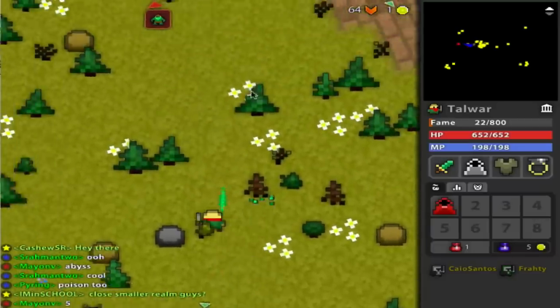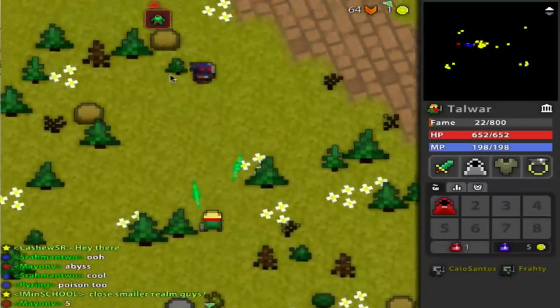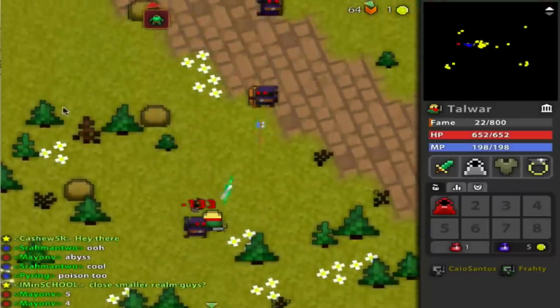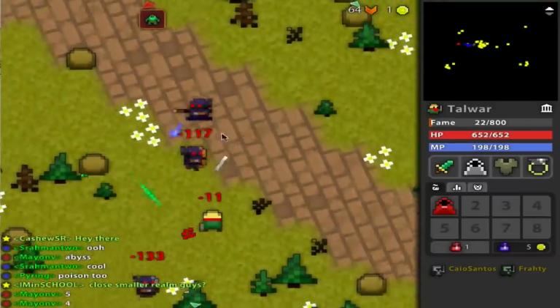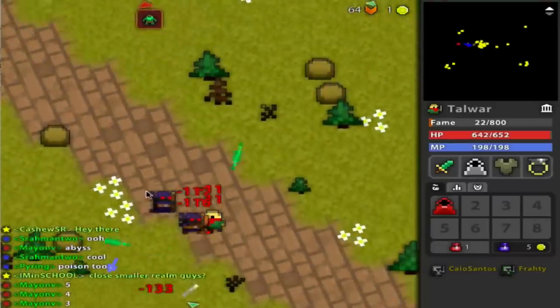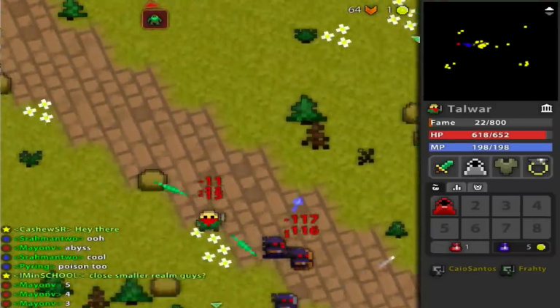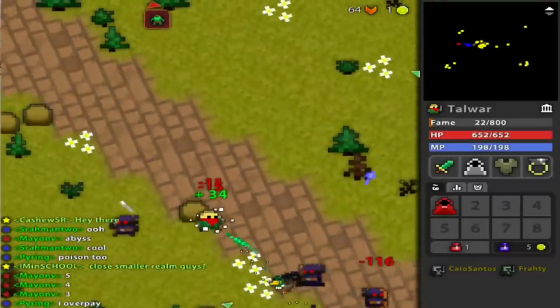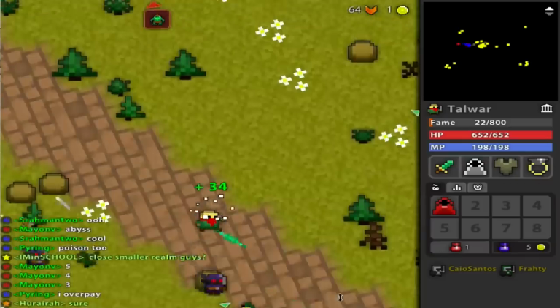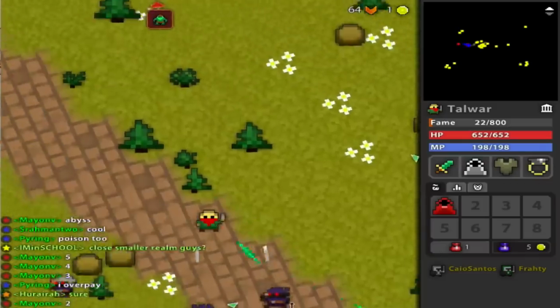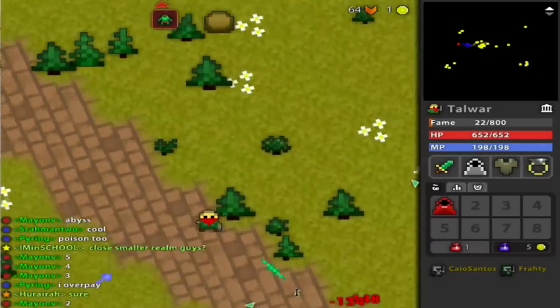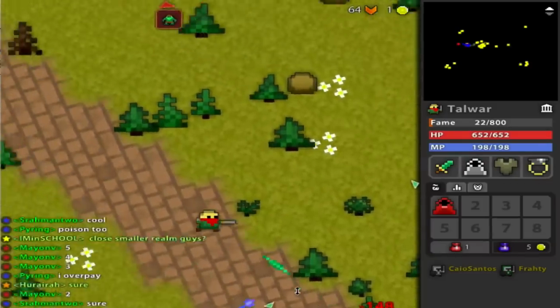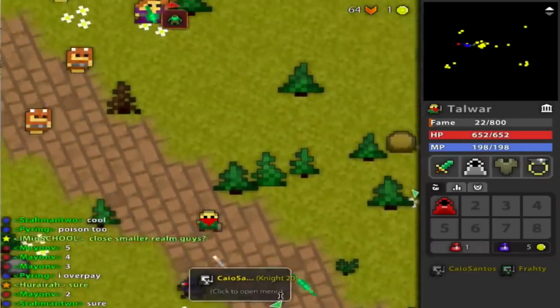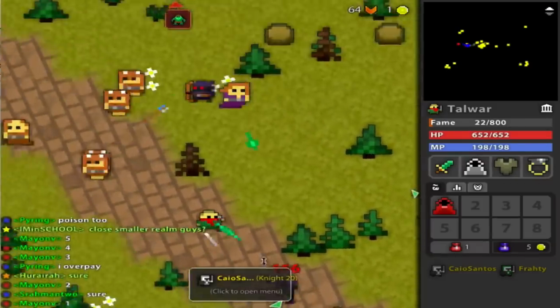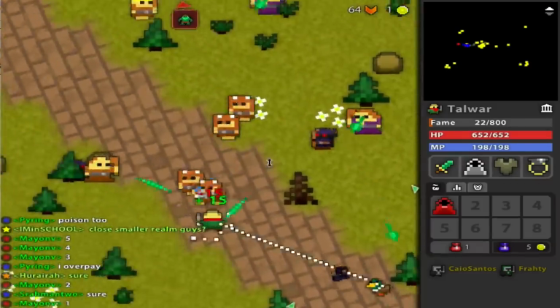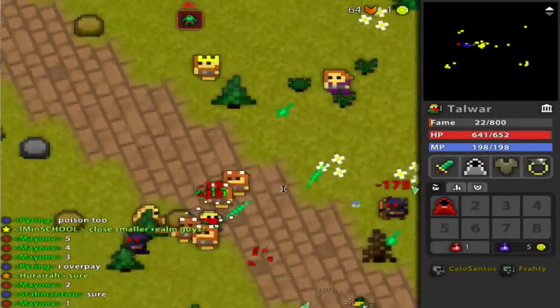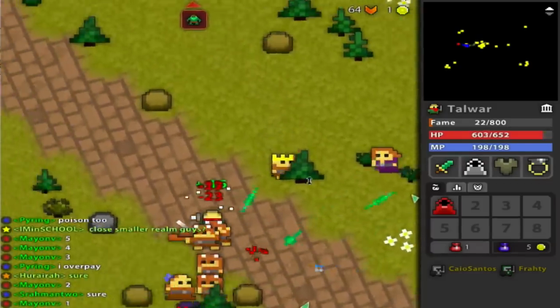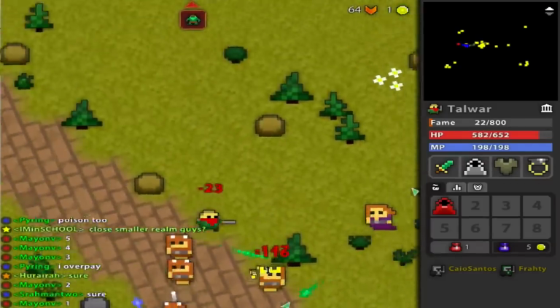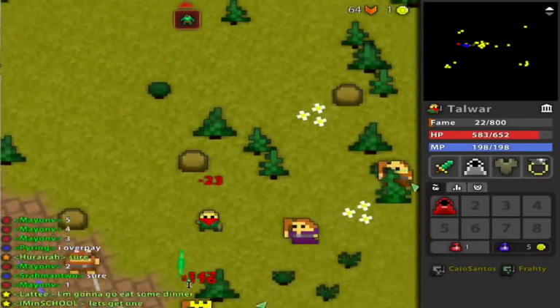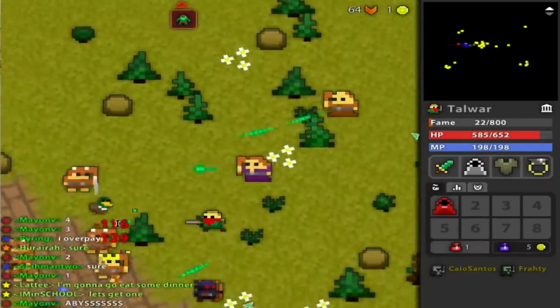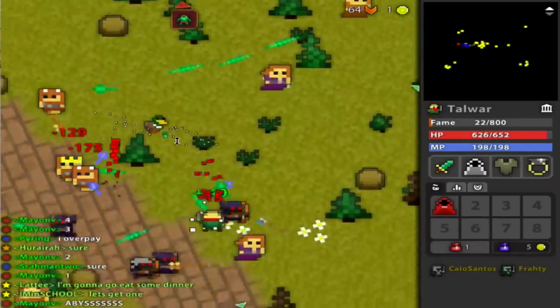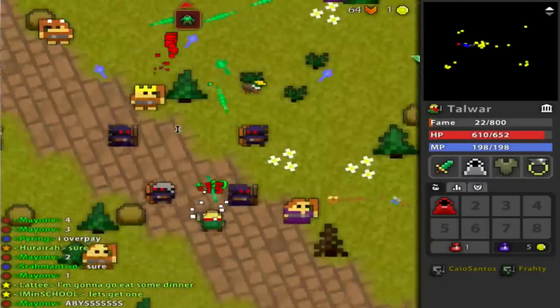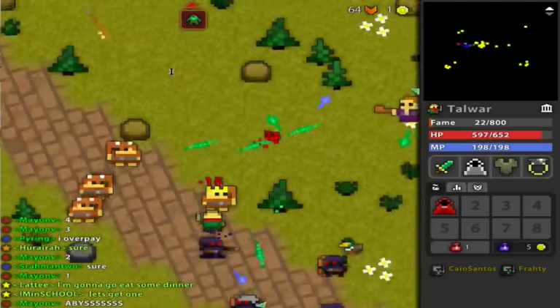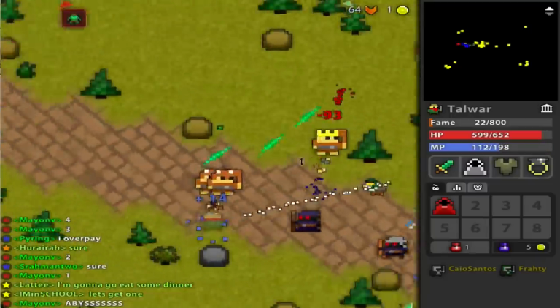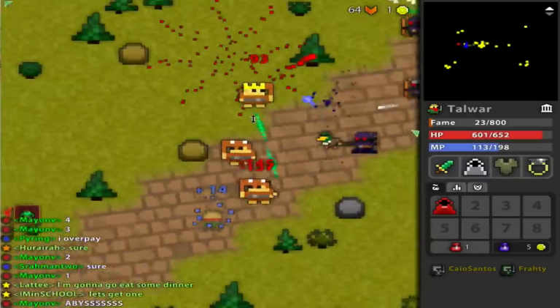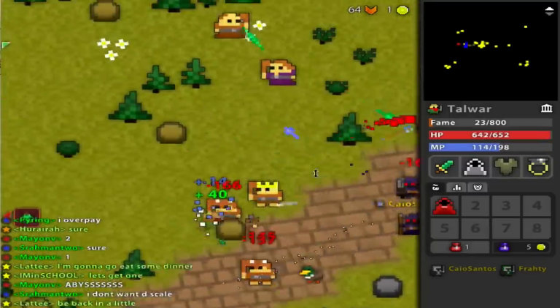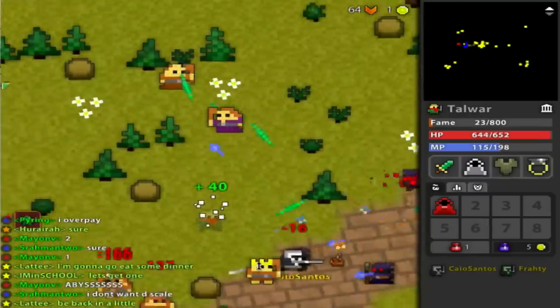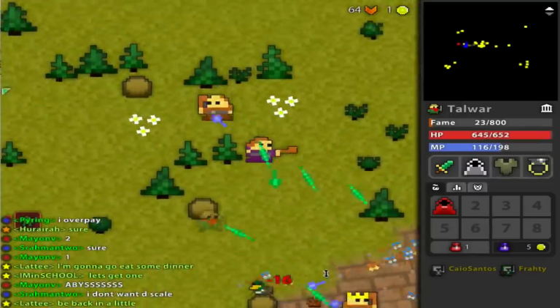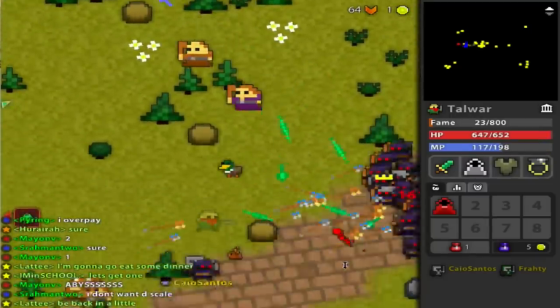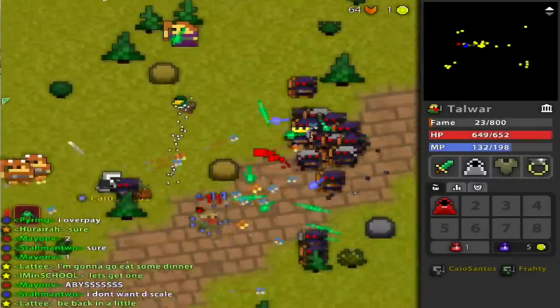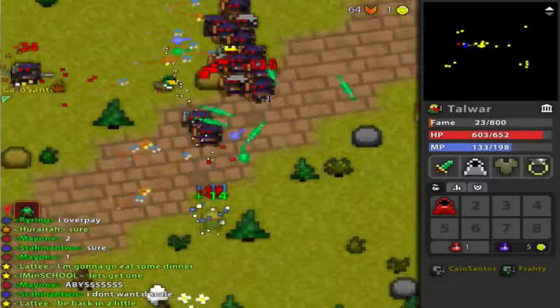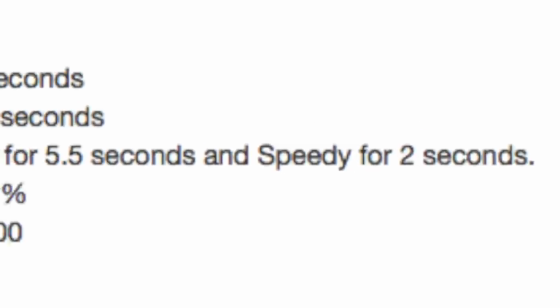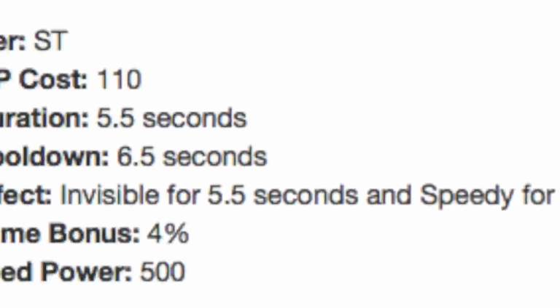Alright, I'll admit that's pretty good. The rogue is already really good for rushing, so more speed — this makes the rogue an even better rusher, right? Yes. I mean, if you don't mind paying 110 mana.